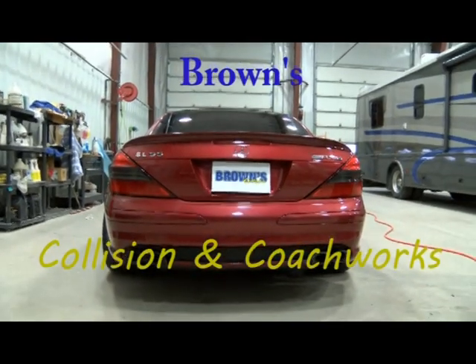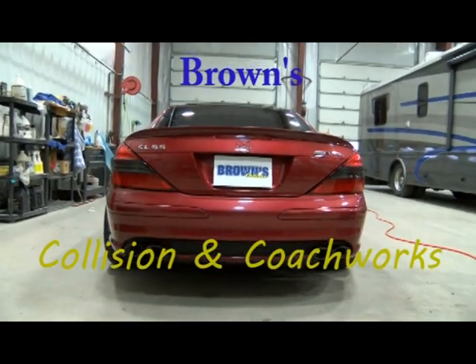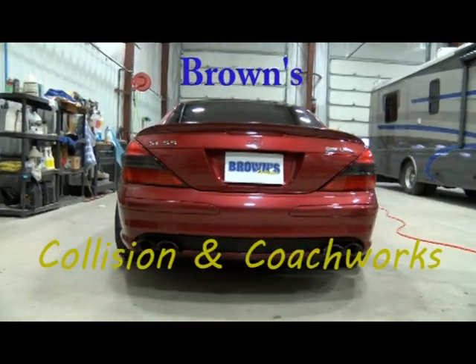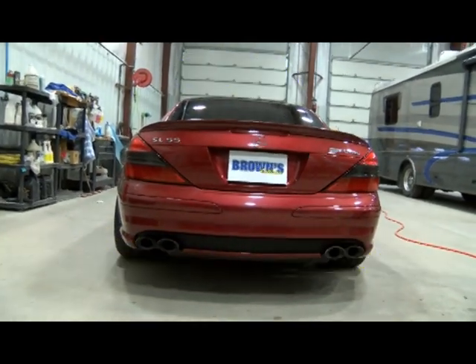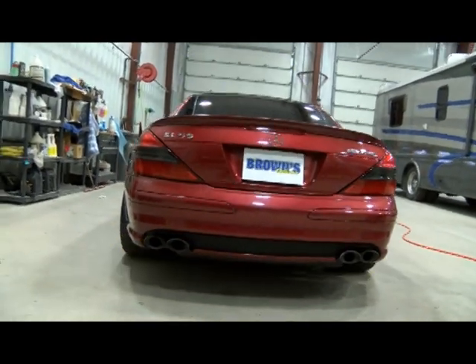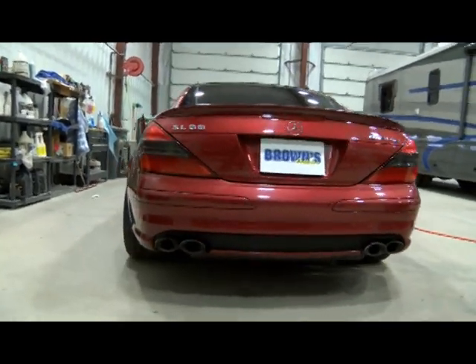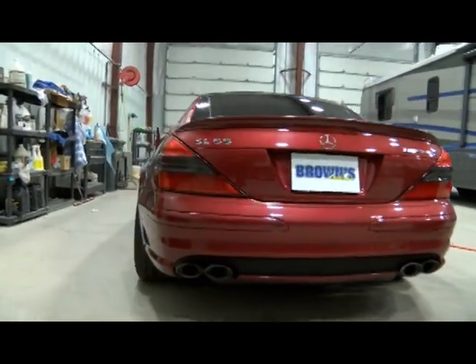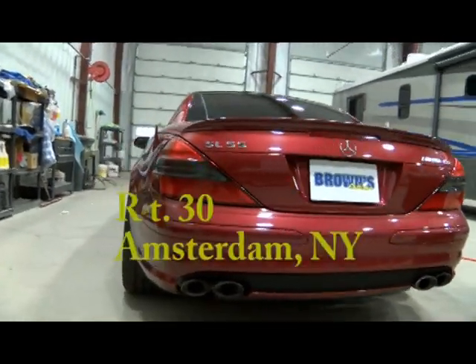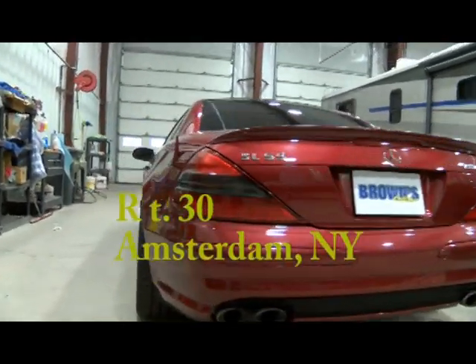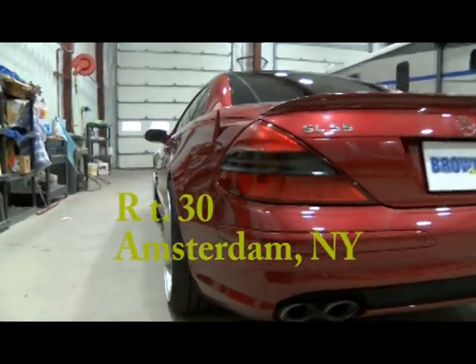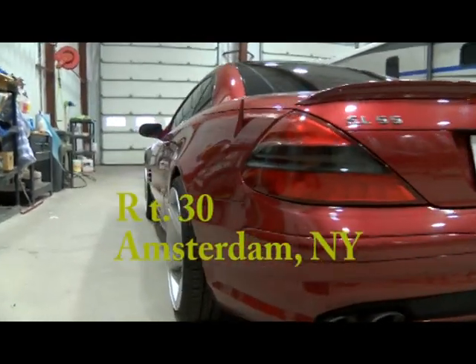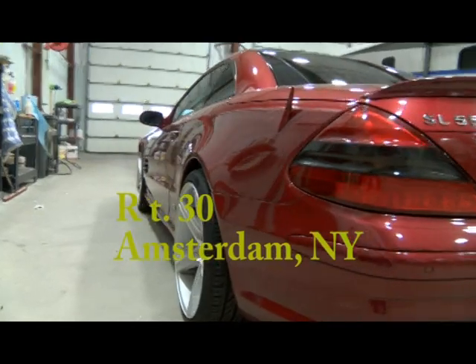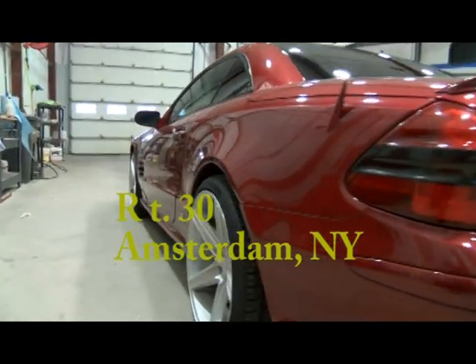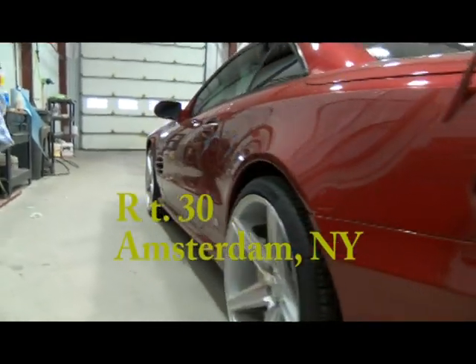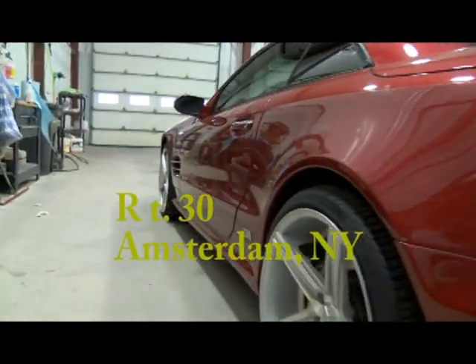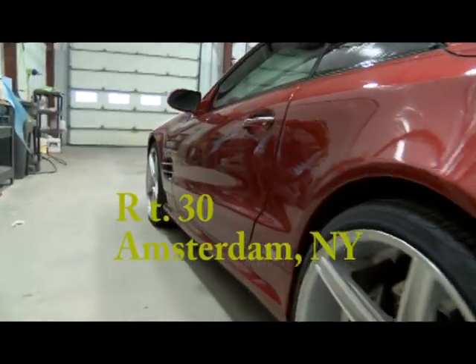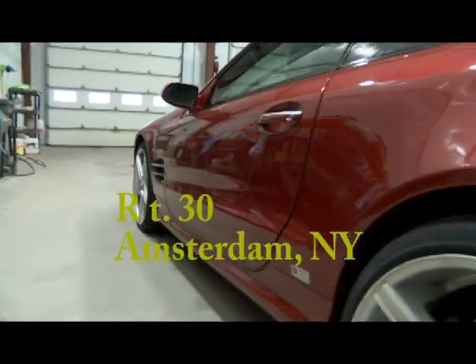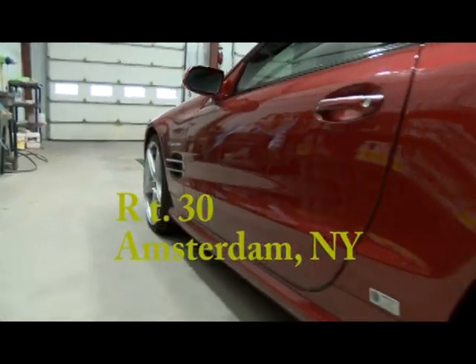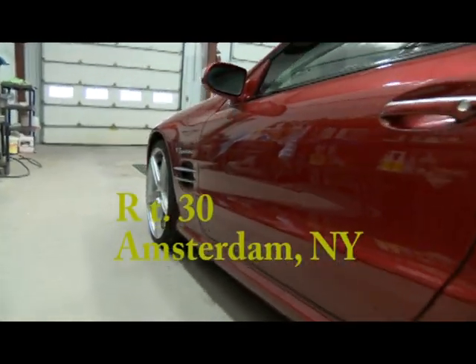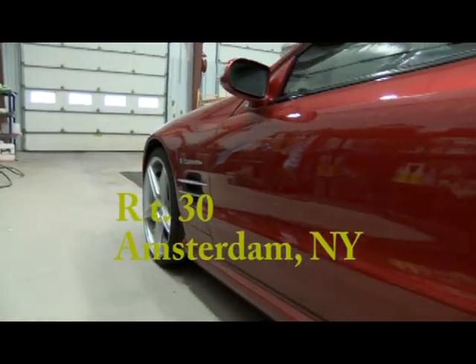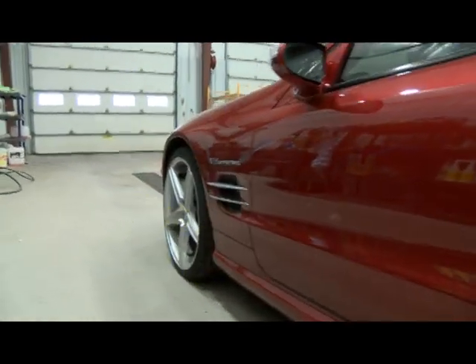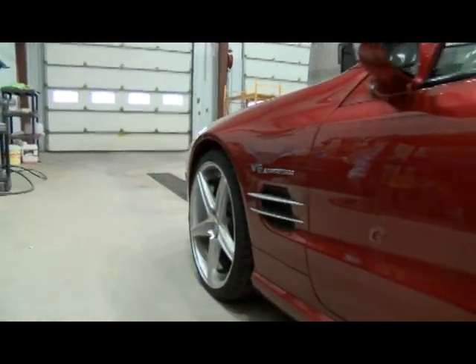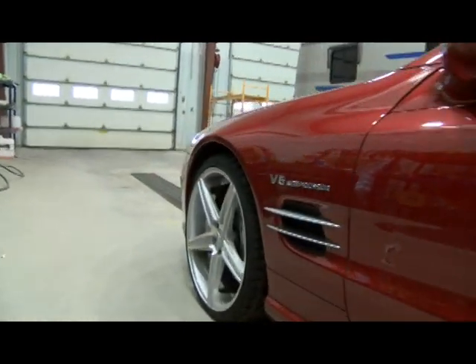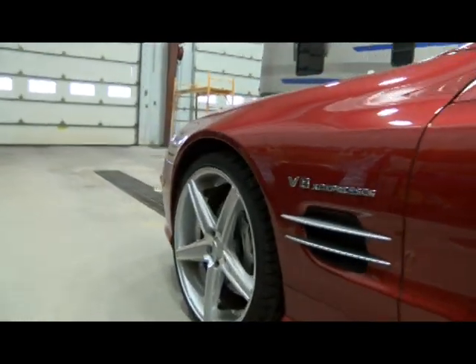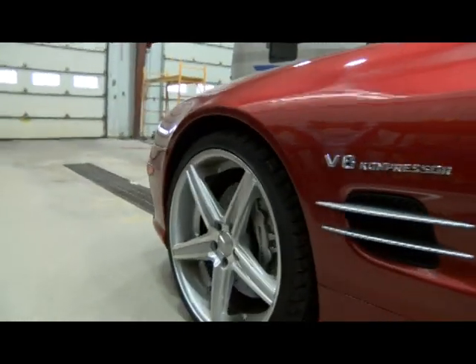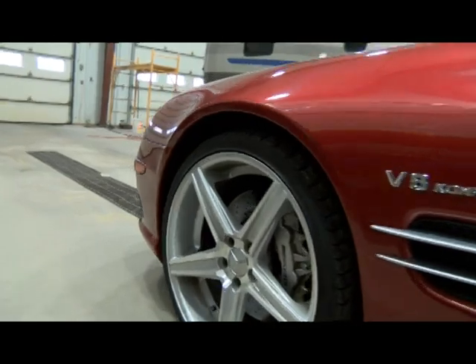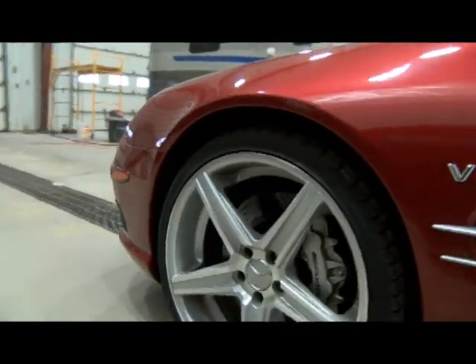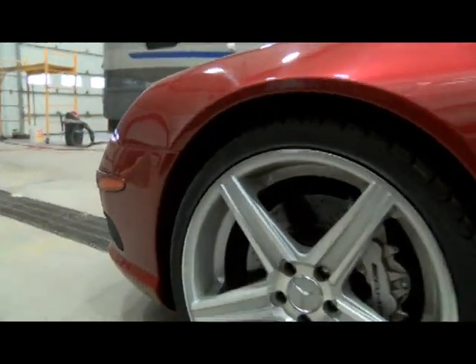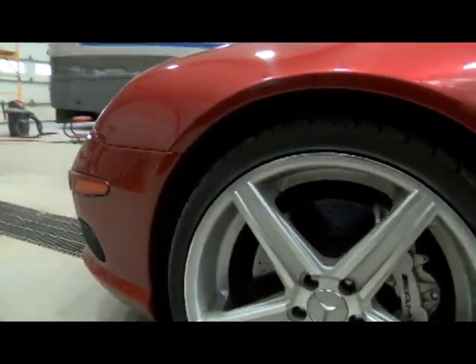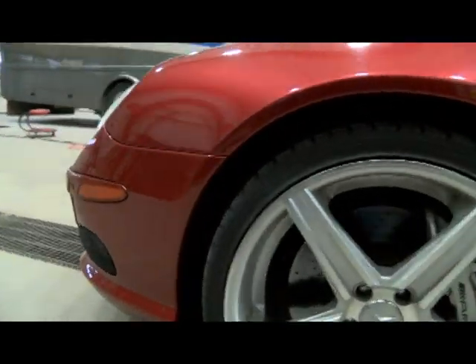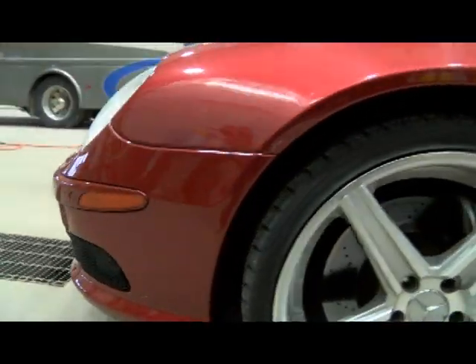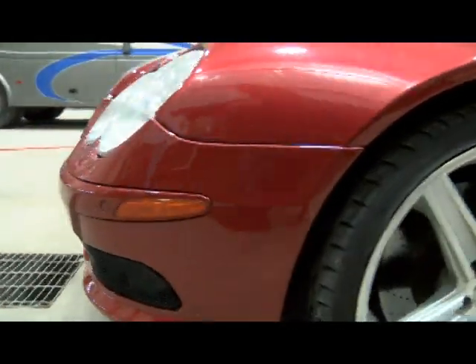So if you need us at Brown's Collision and Coach Works, you can see us at Route 30, Amsterdam, New York, or call us at 518-843-3181.